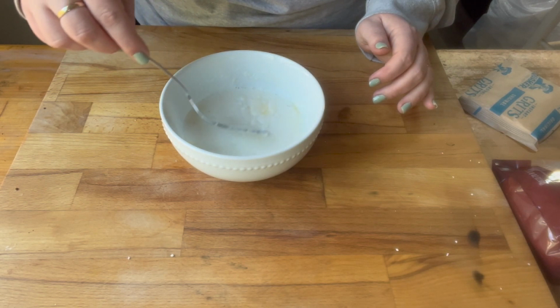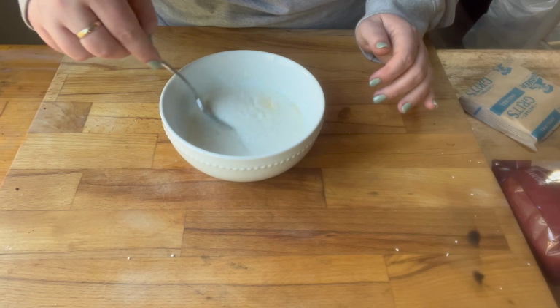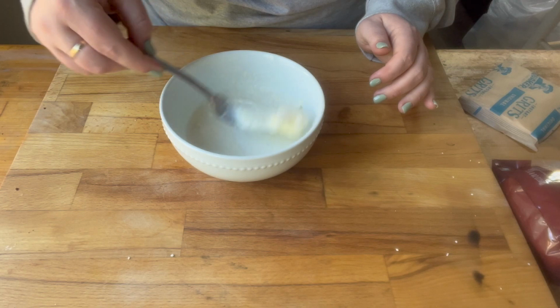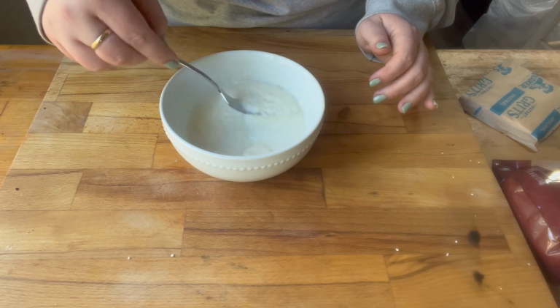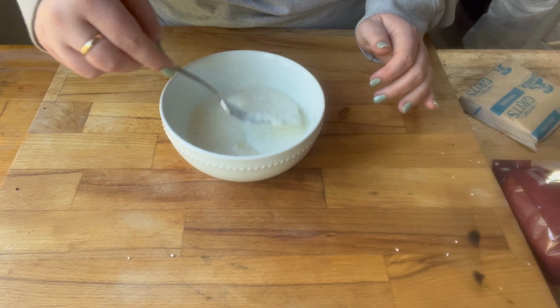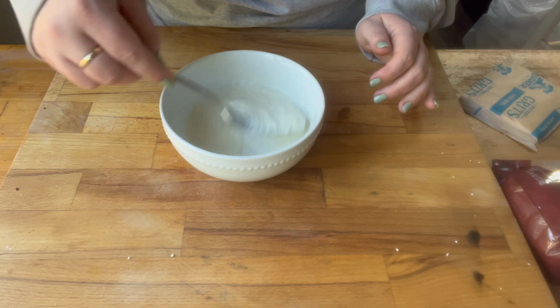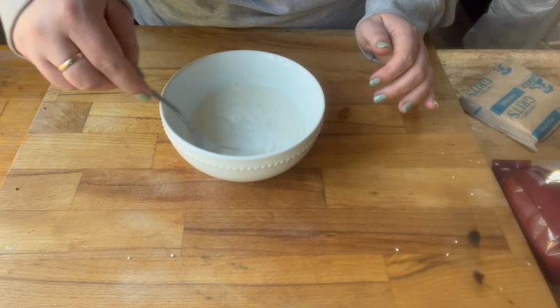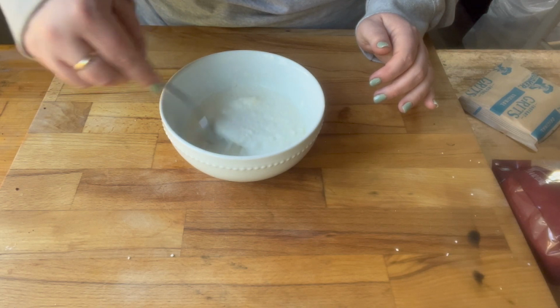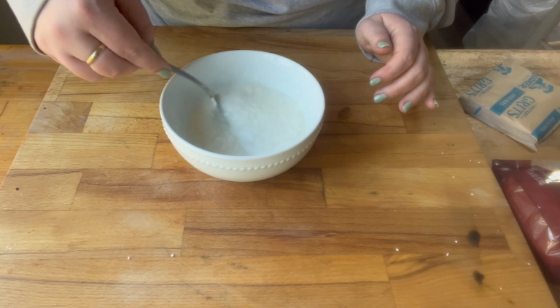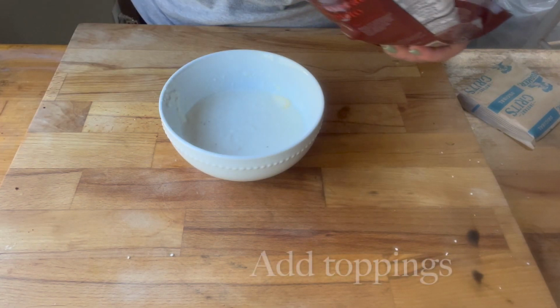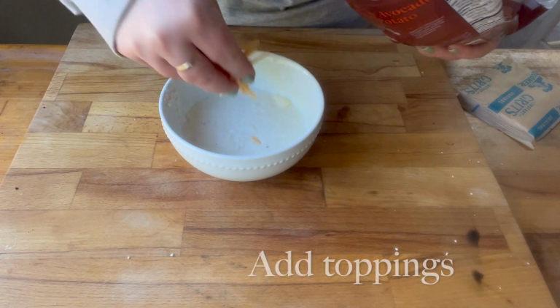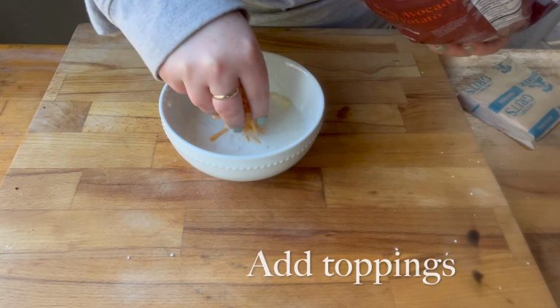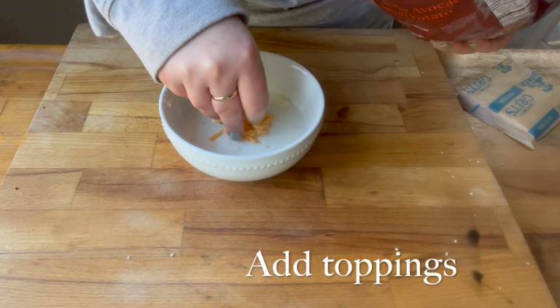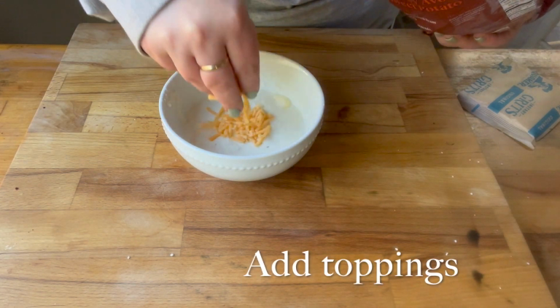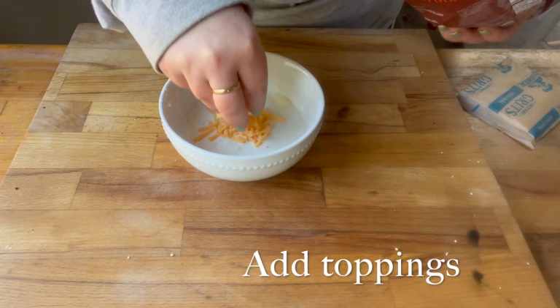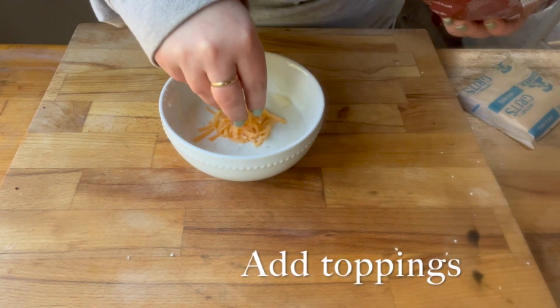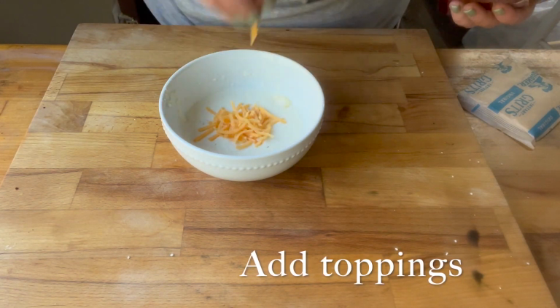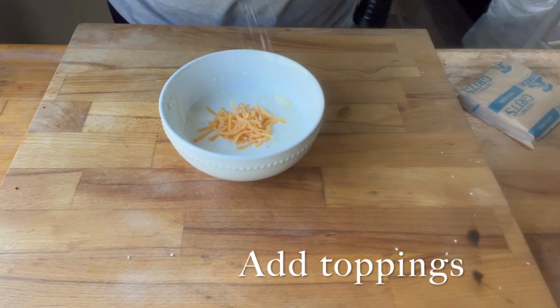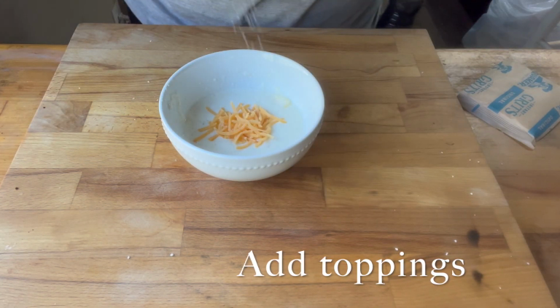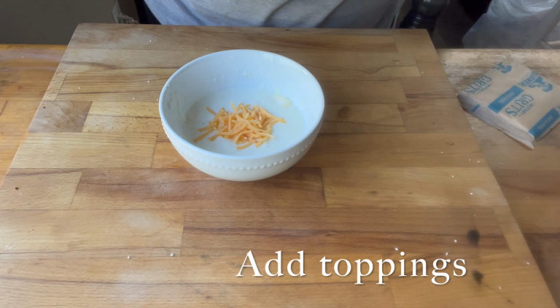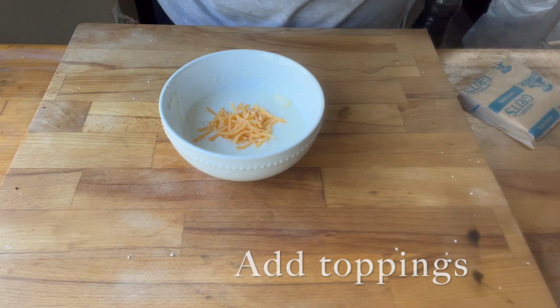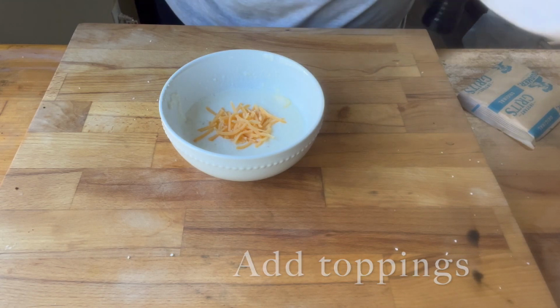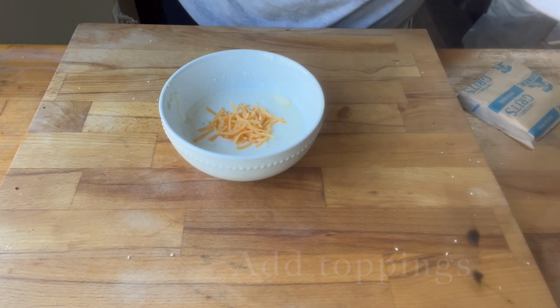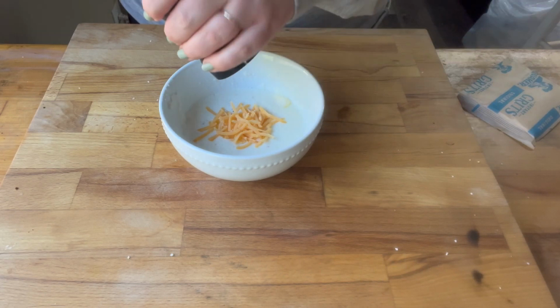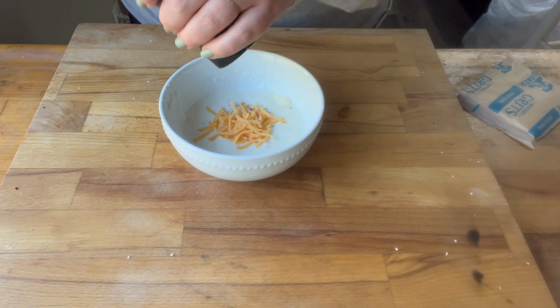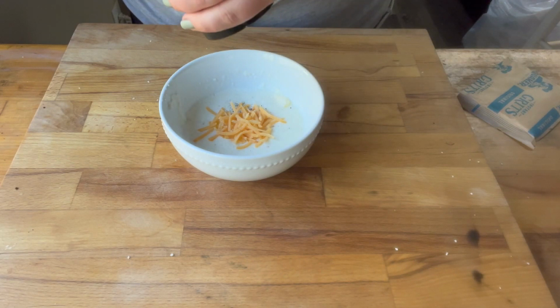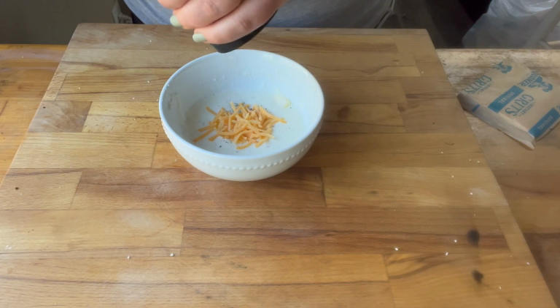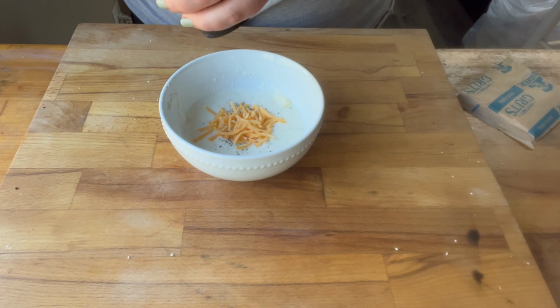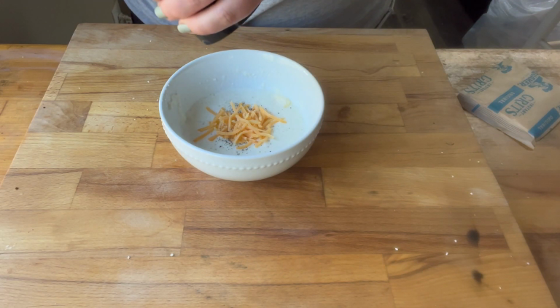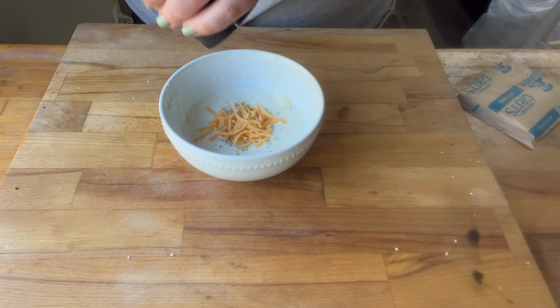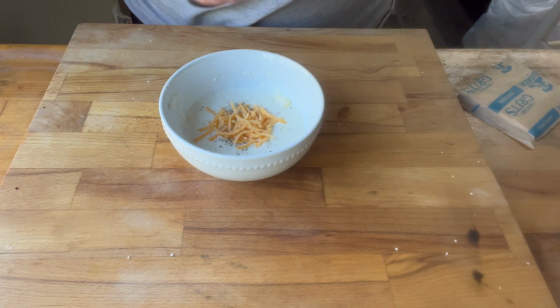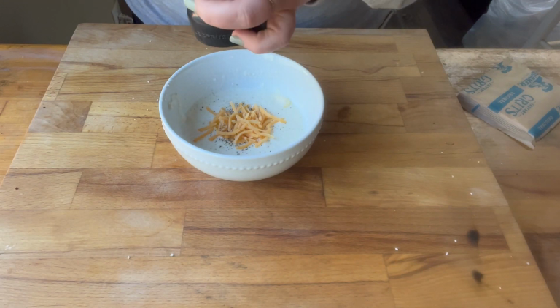I wouldn't go less than what the package says. And then you want to add your toppings. We like cheese and salt and pepper on ours but that part's really up to you.